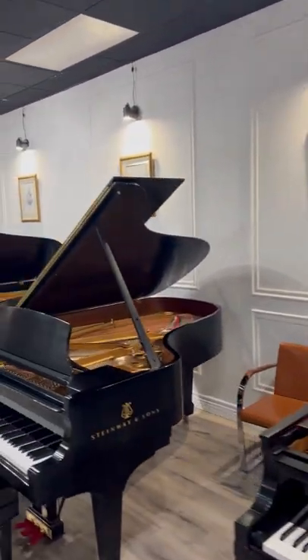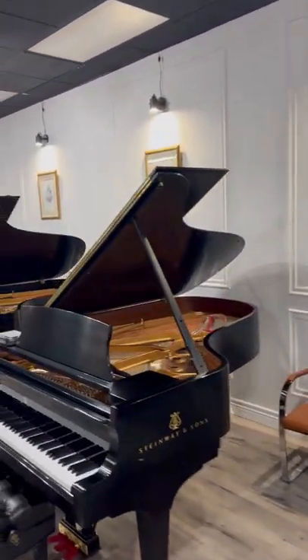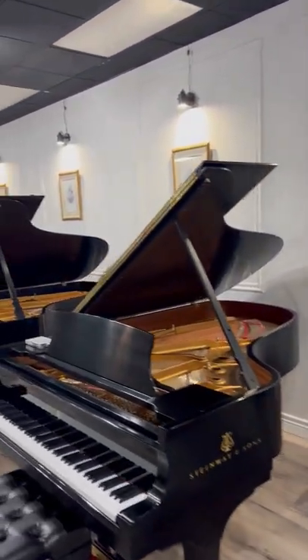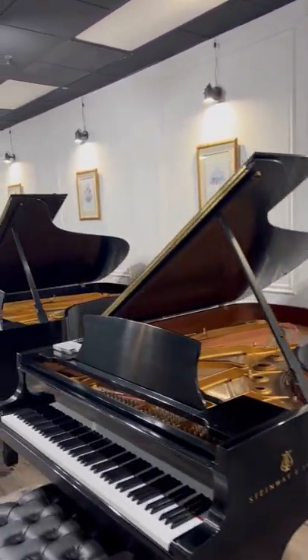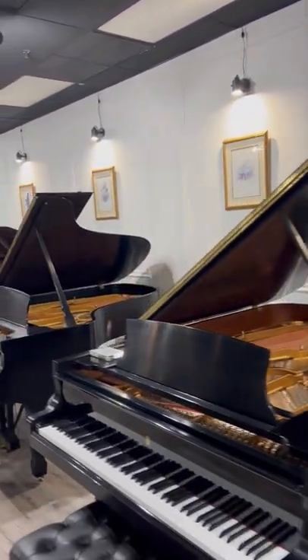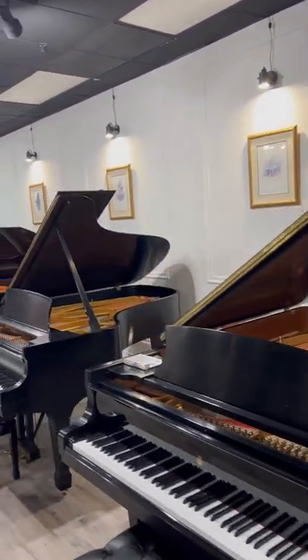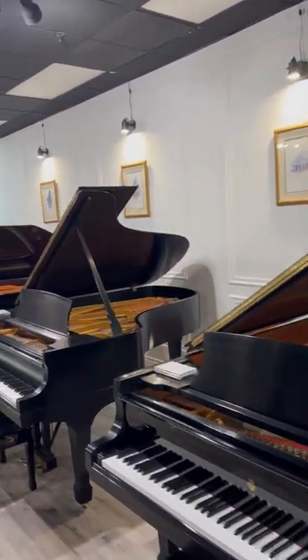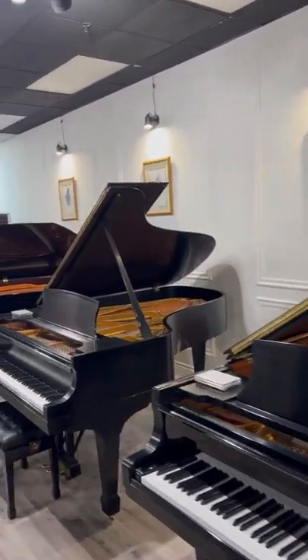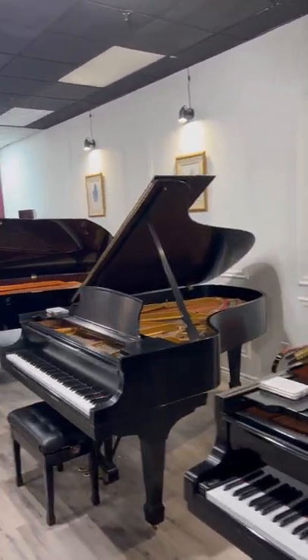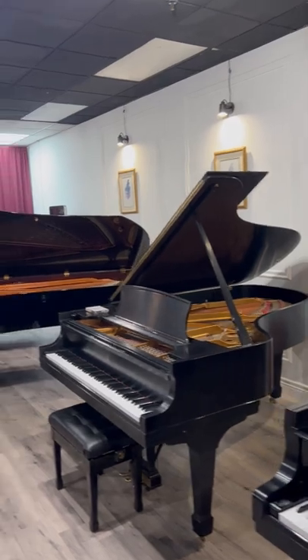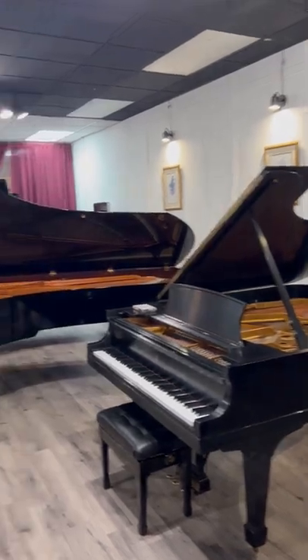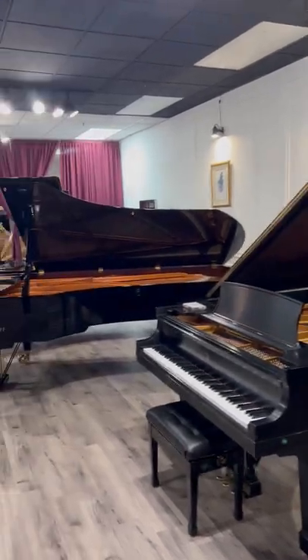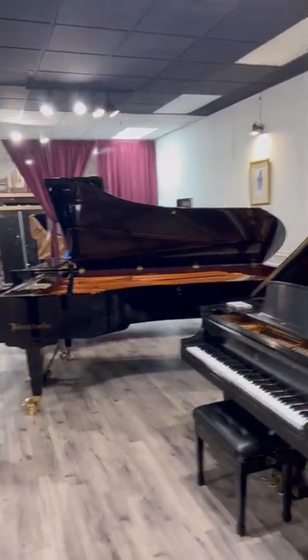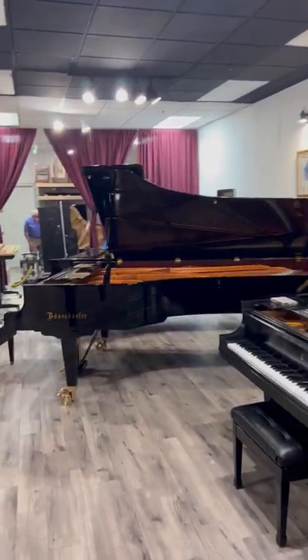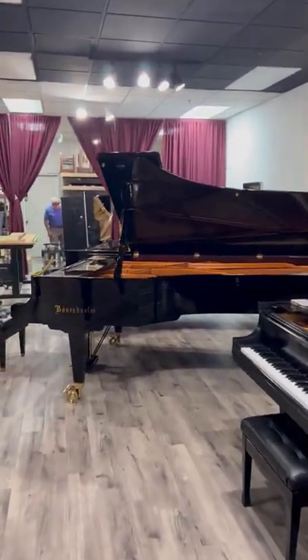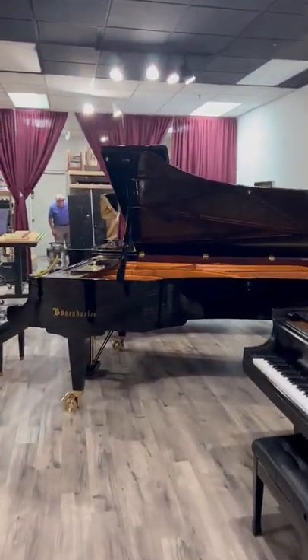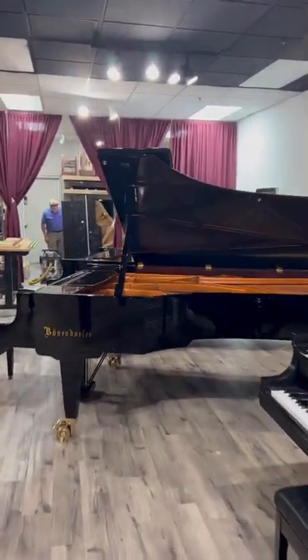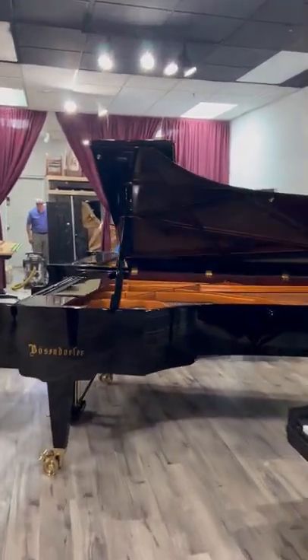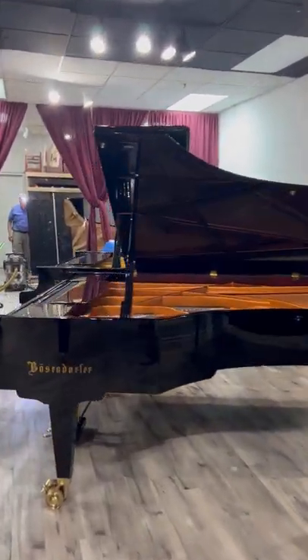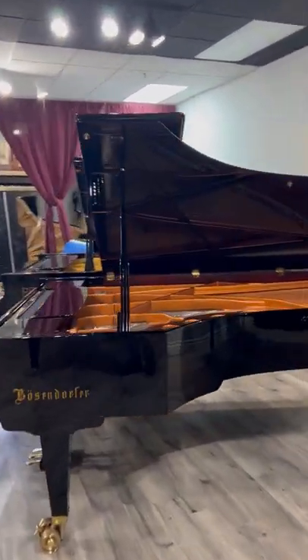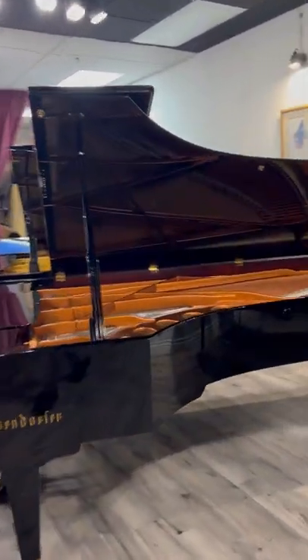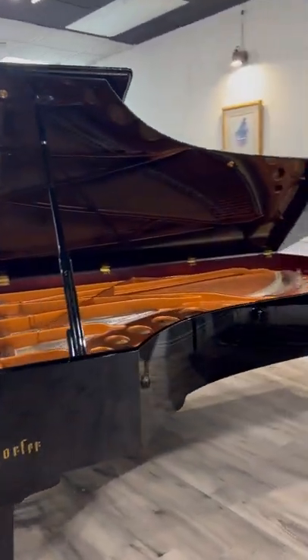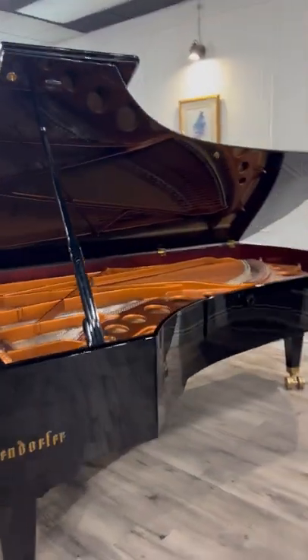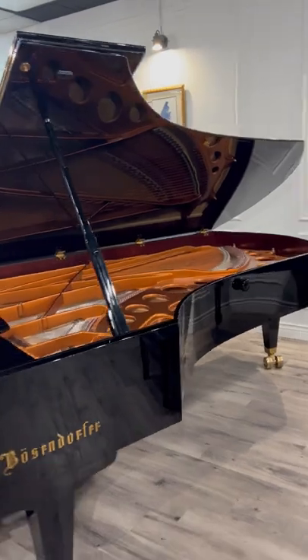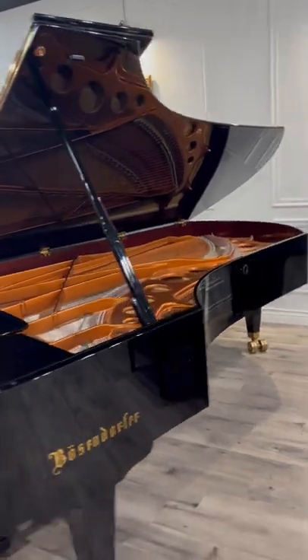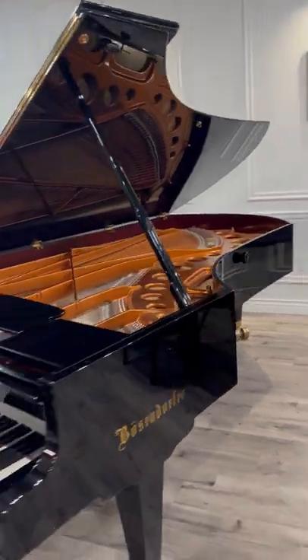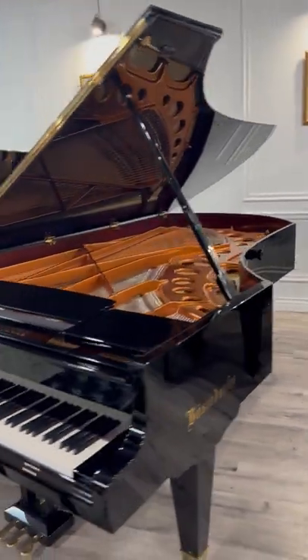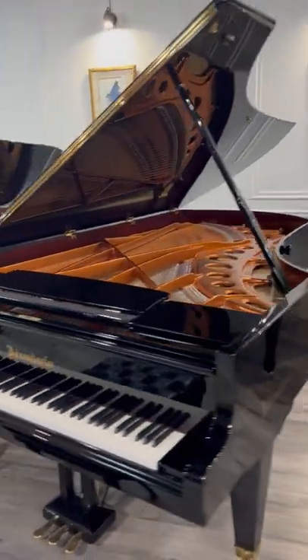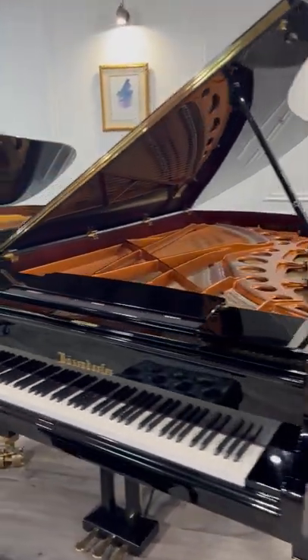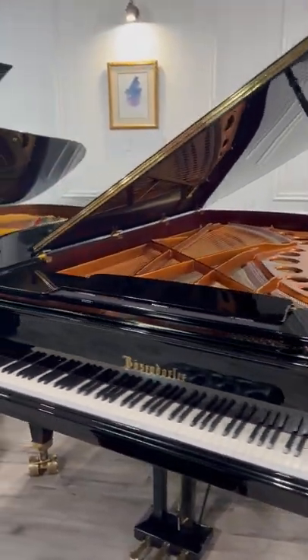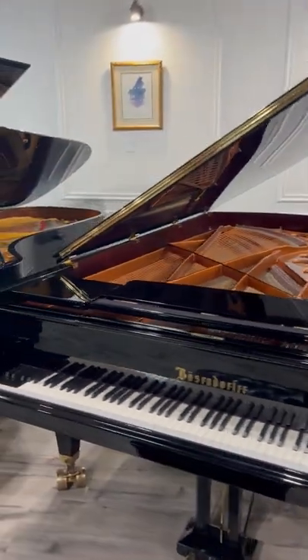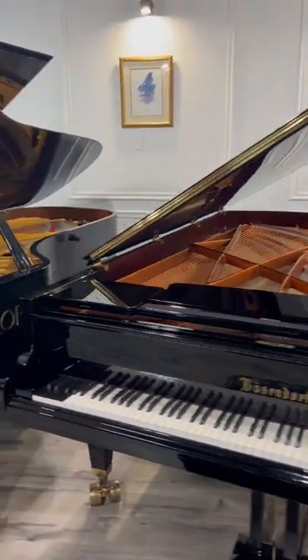Brand new Steinway B right there. Look at that — an Imperial 9'6" Boesendorfer. Look at this beast. Awesome.